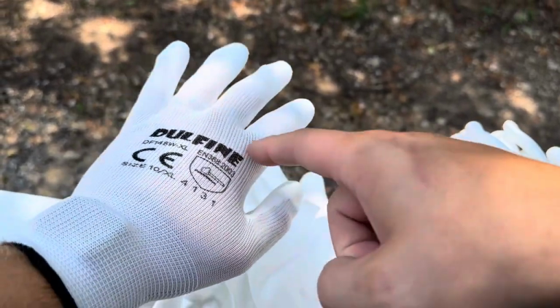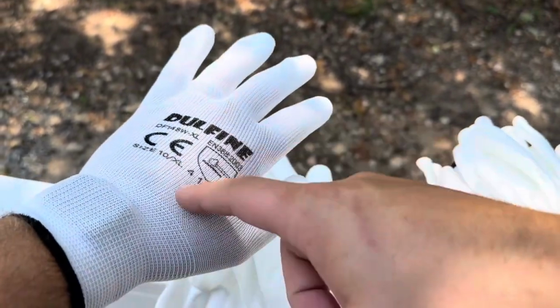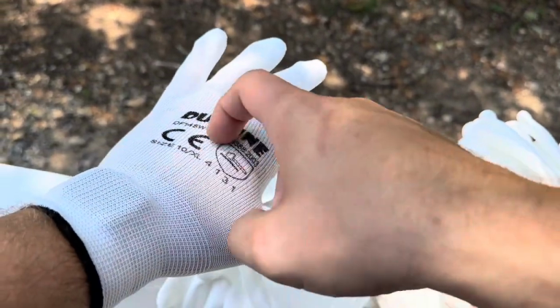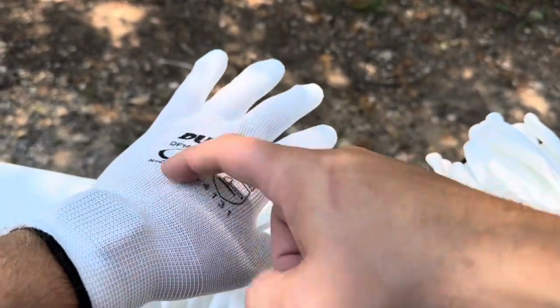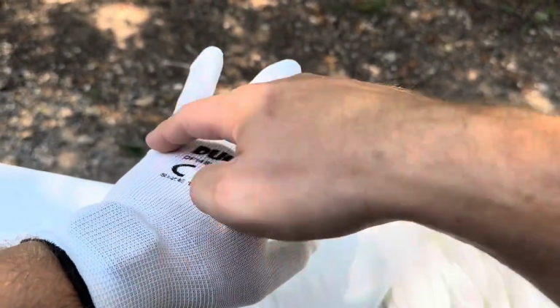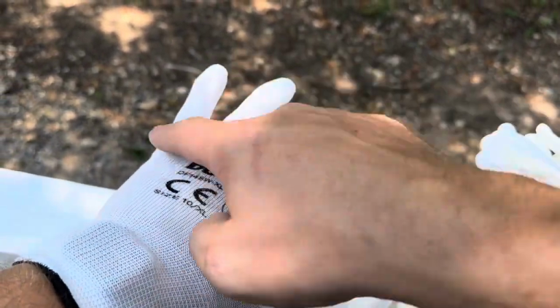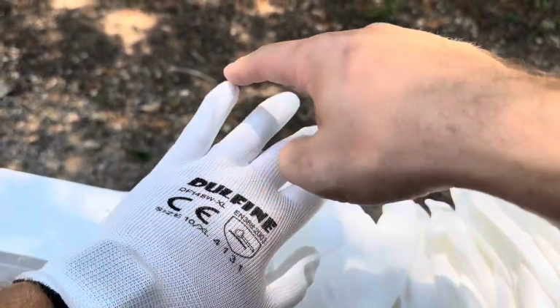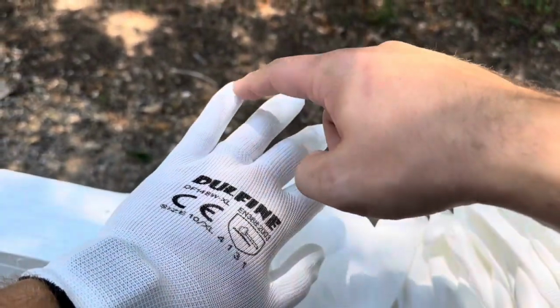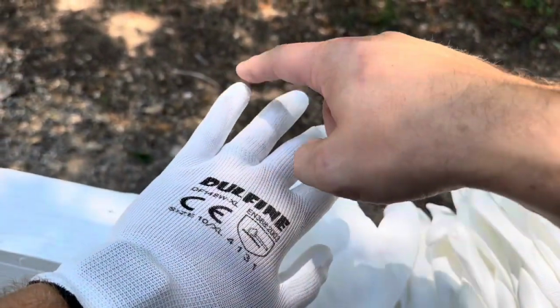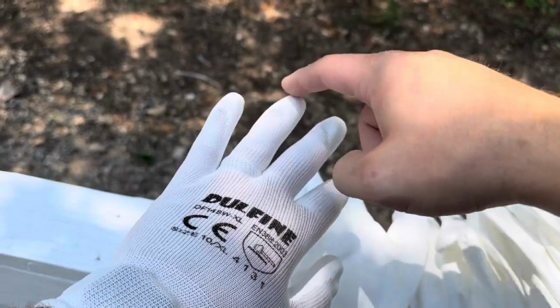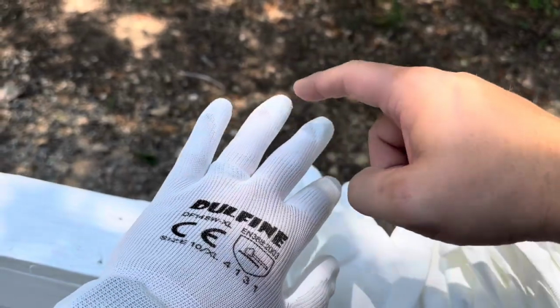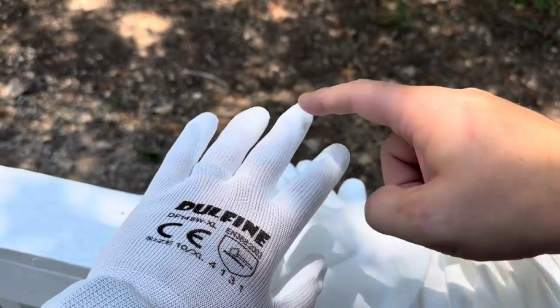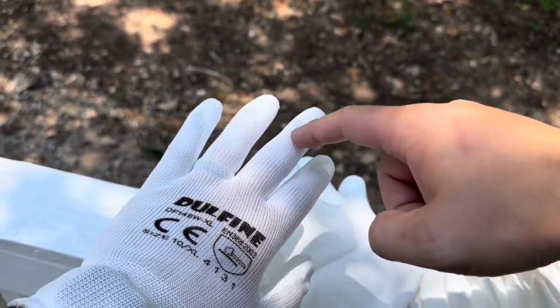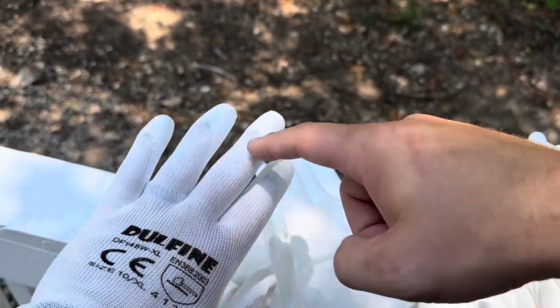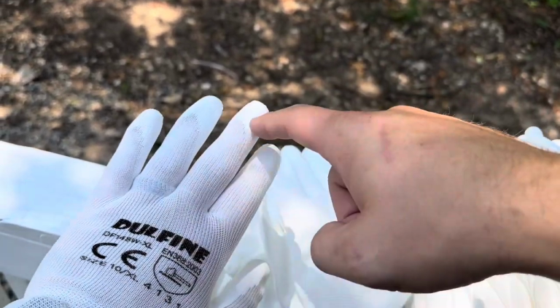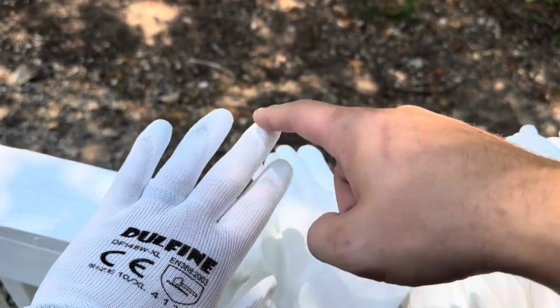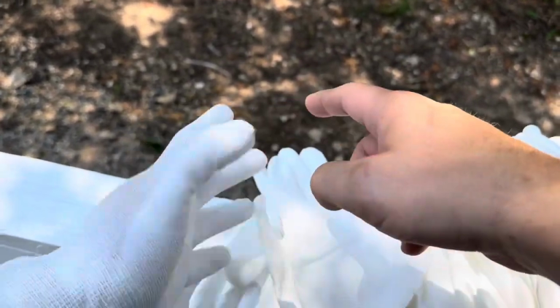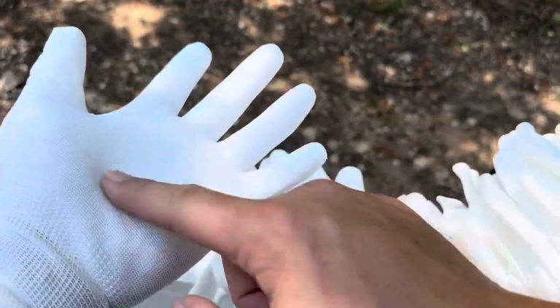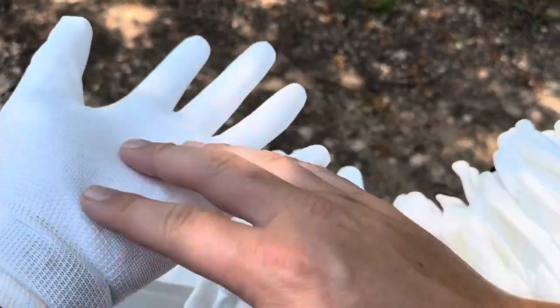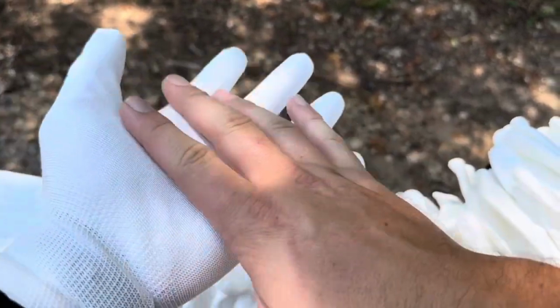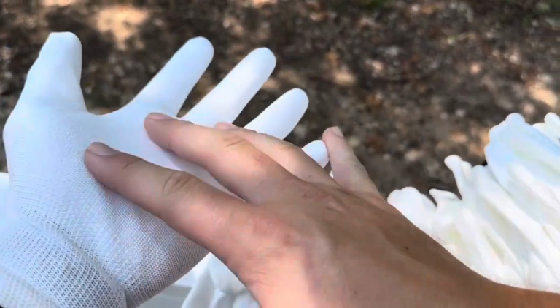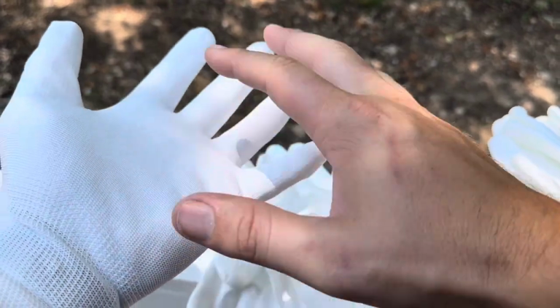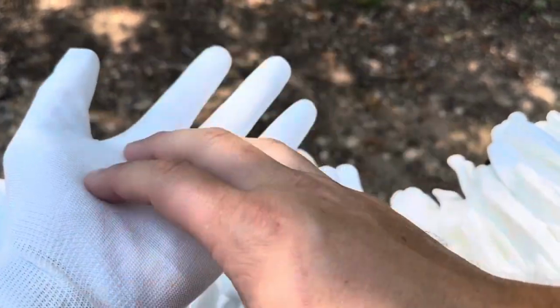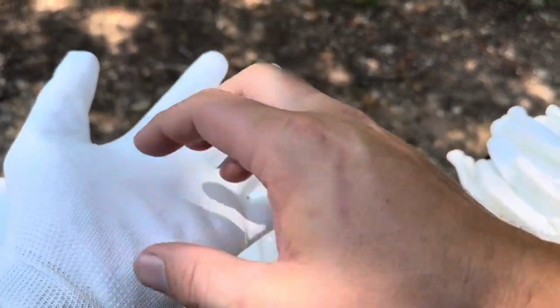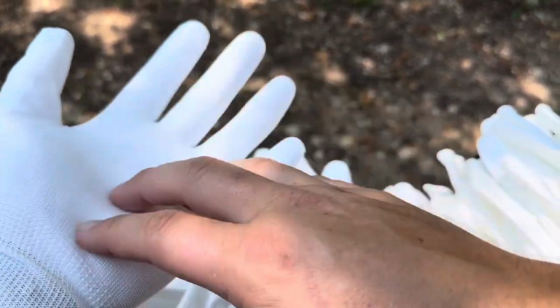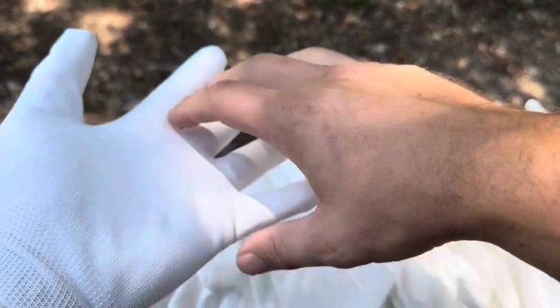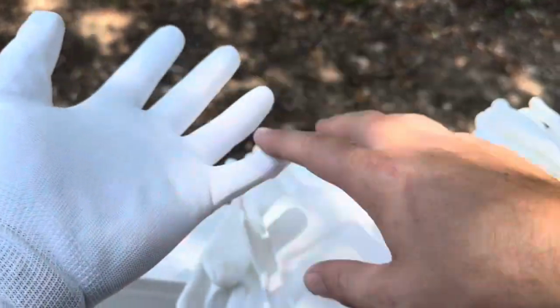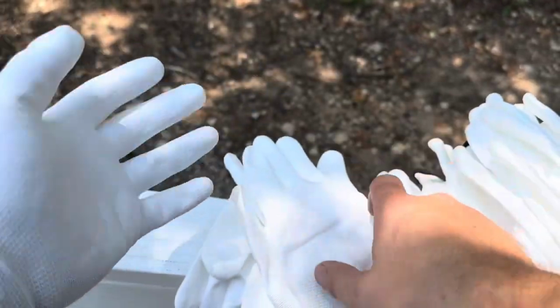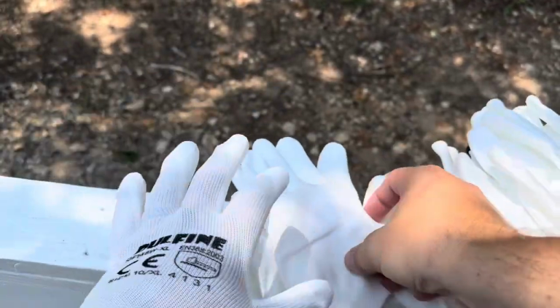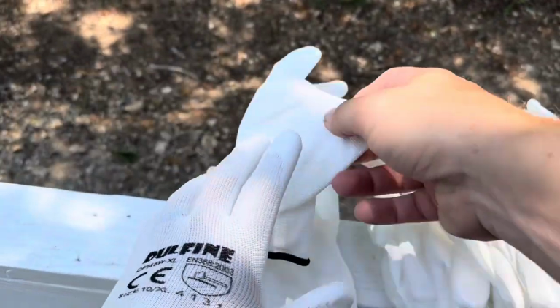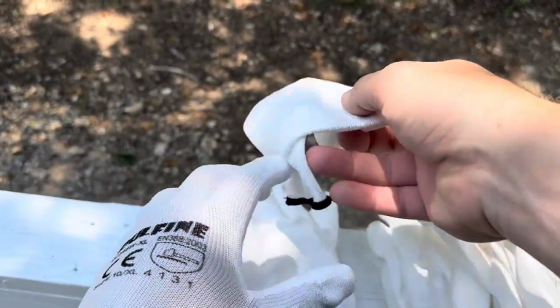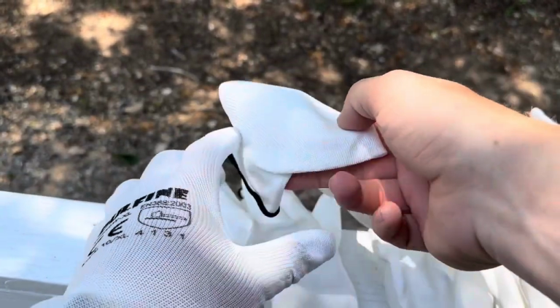You can see that it is breathable across the back up until the tips of the fingers. Where it changes color is where it transitions to a different material — more of a grippy material on the palm and on the finger side.